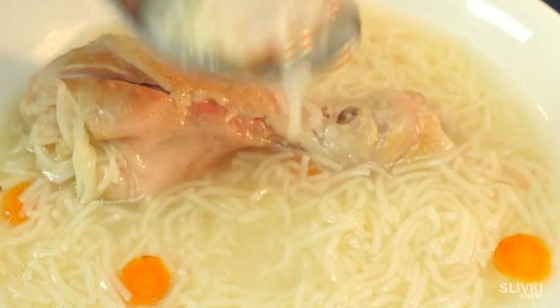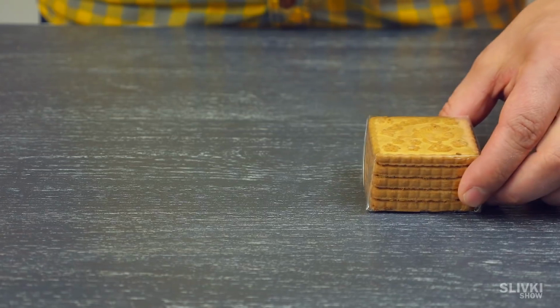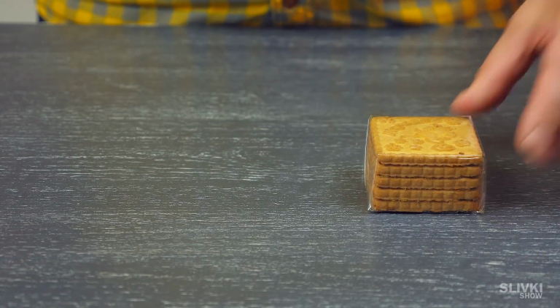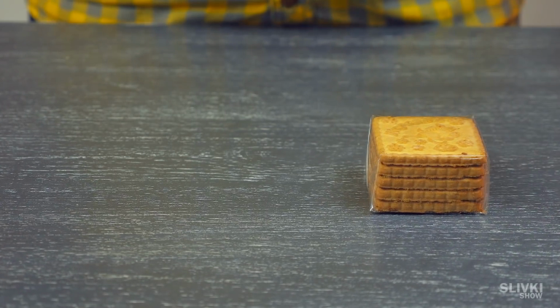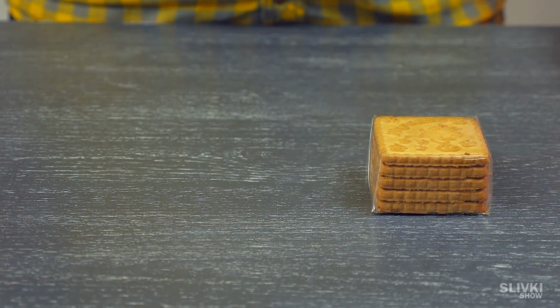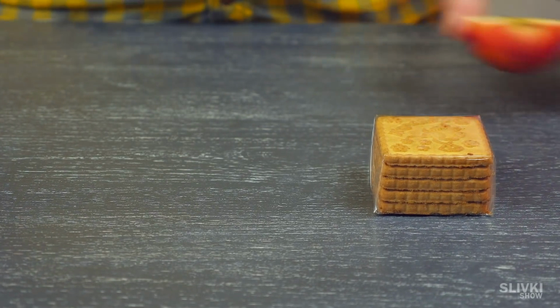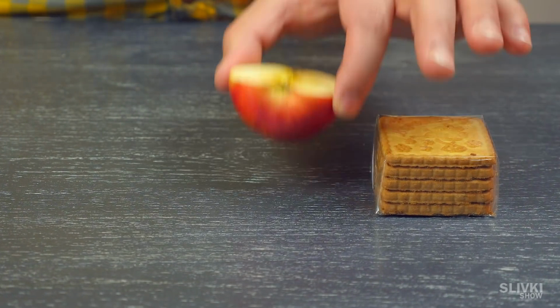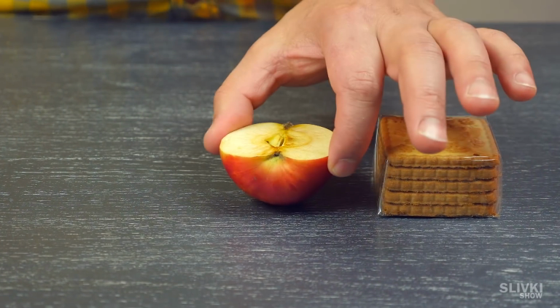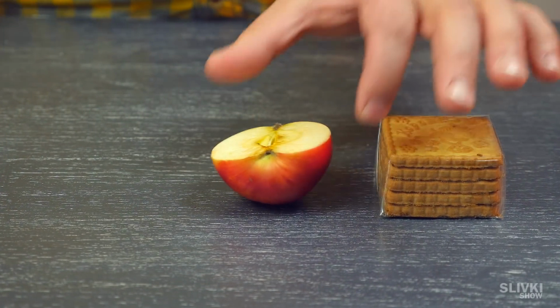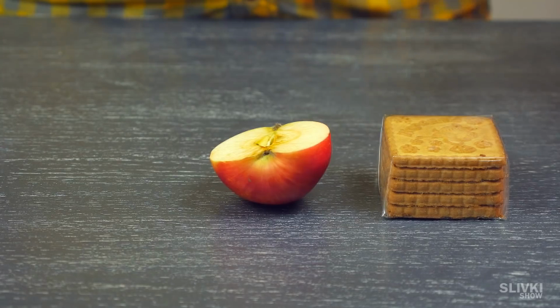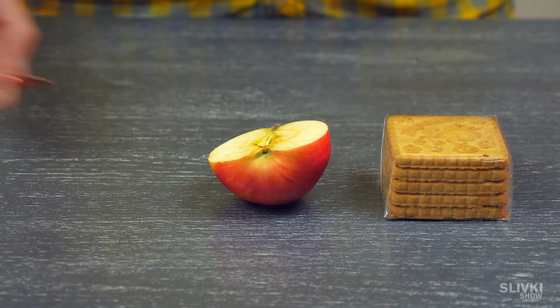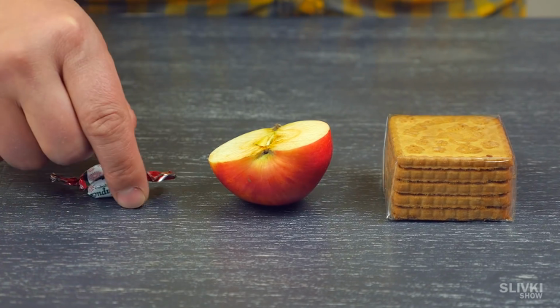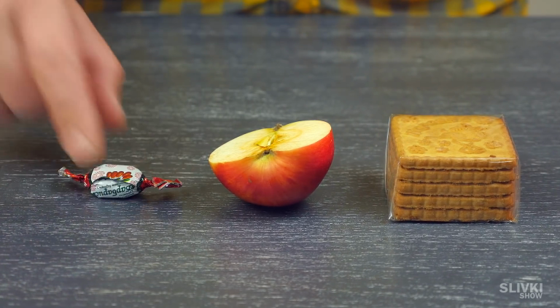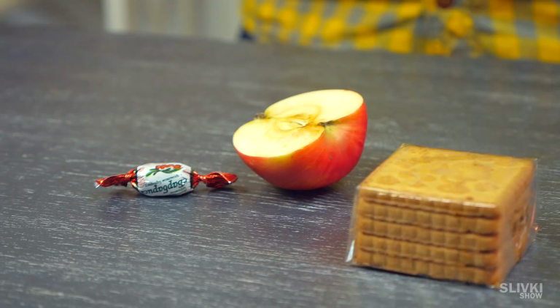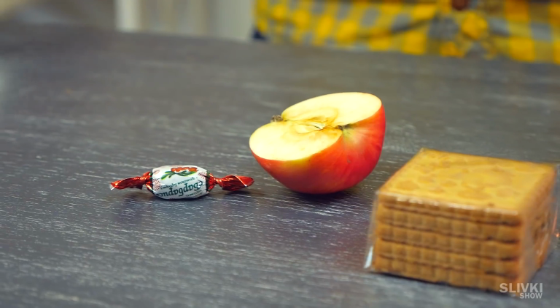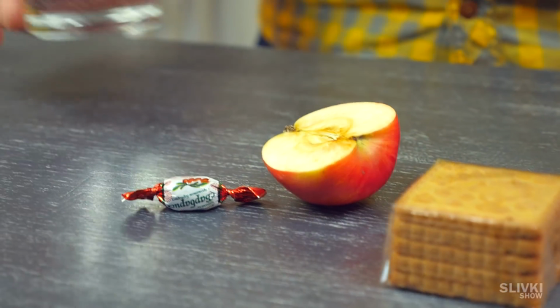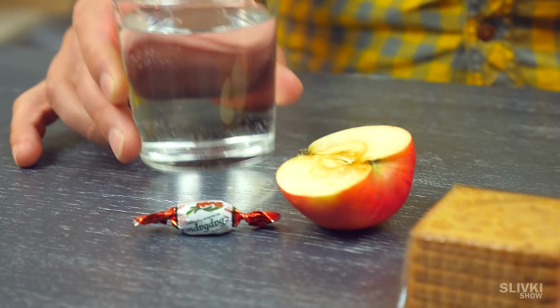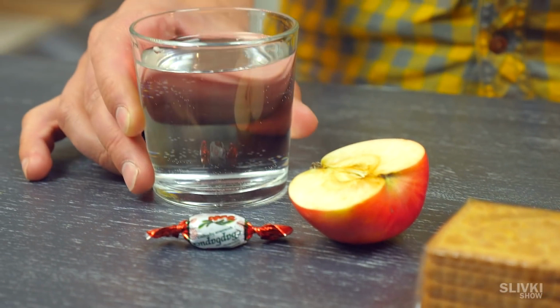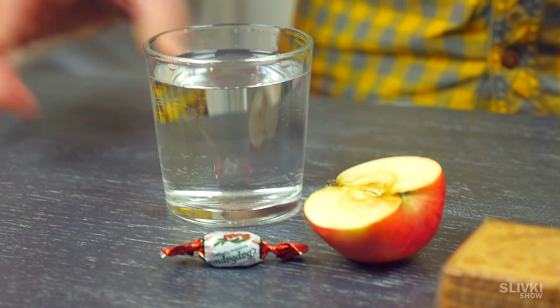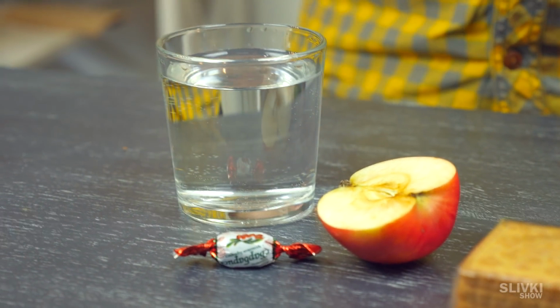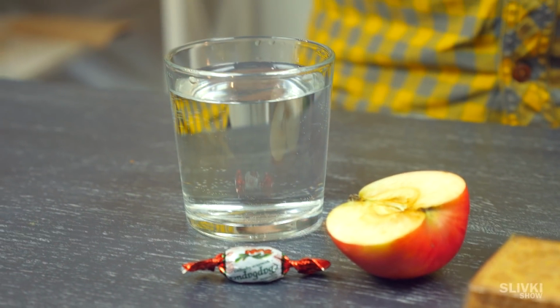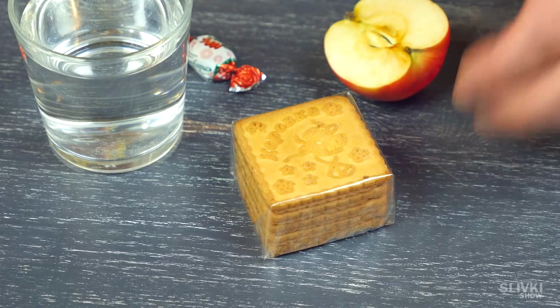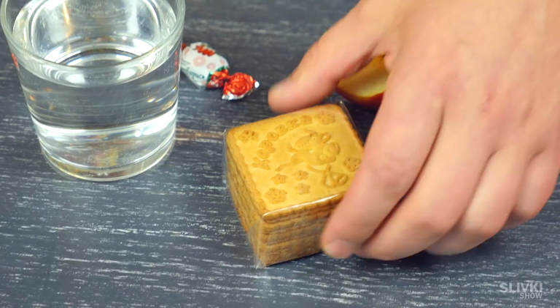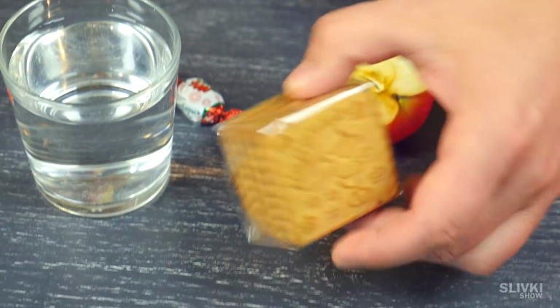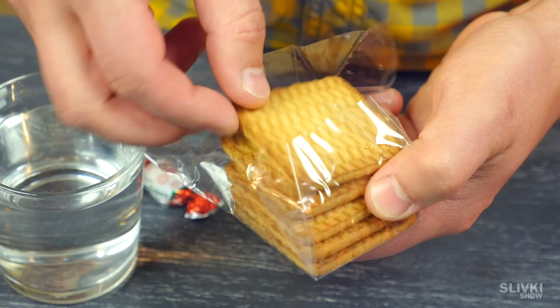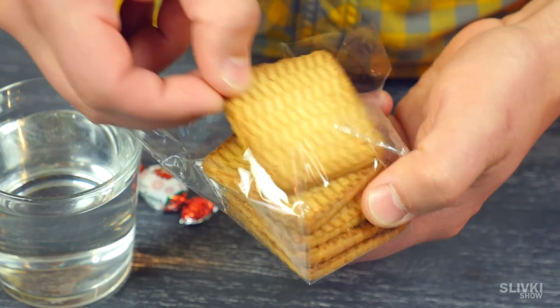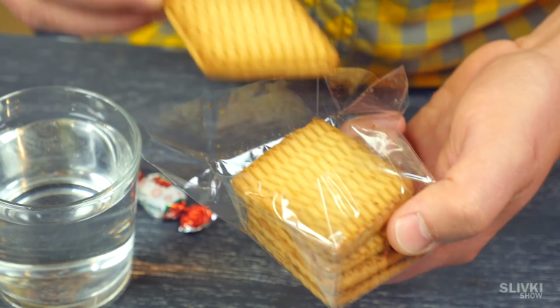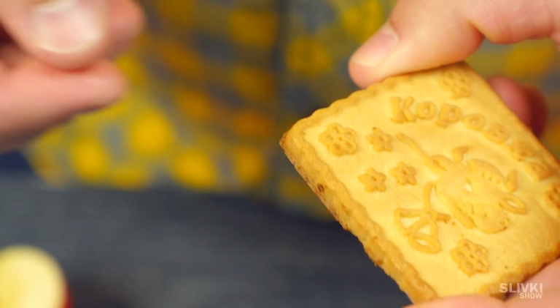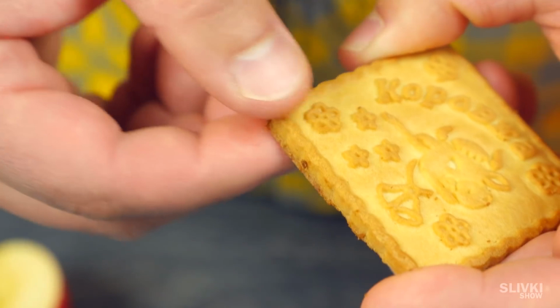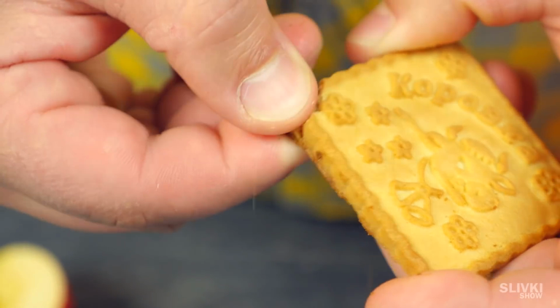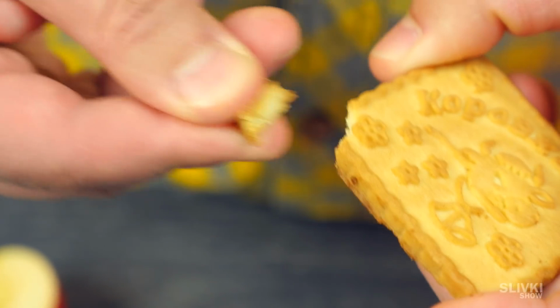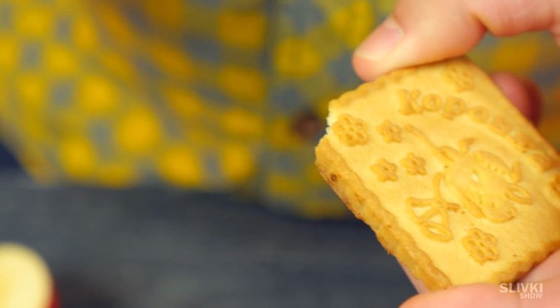For supper we have cookies, half an apple, and candy. You can drink with boiled water. After the filling lunch I was so full that I shared a cookie with Stefan.